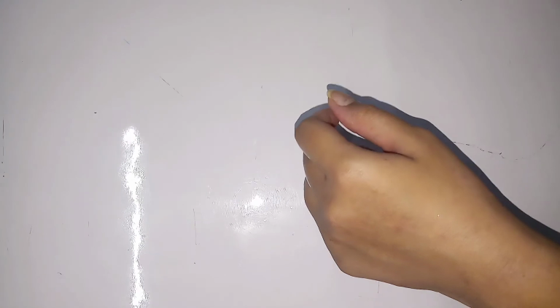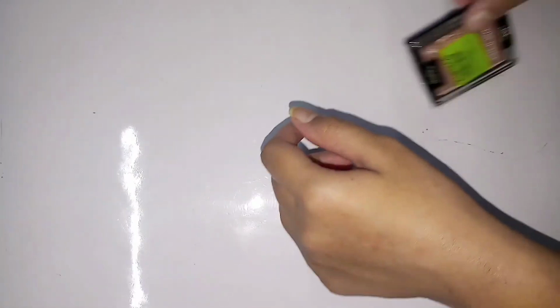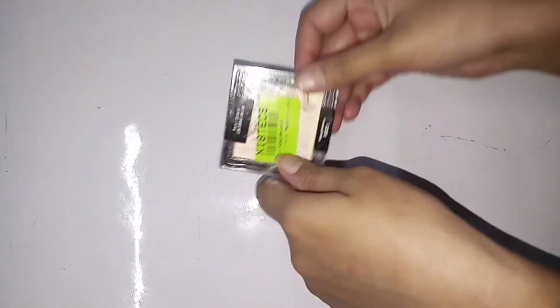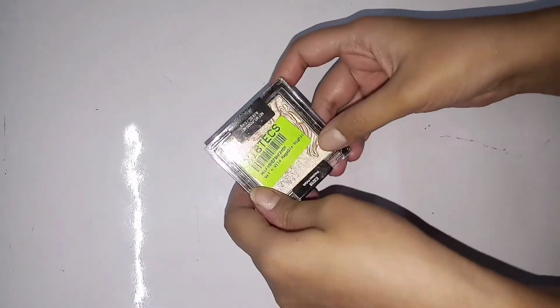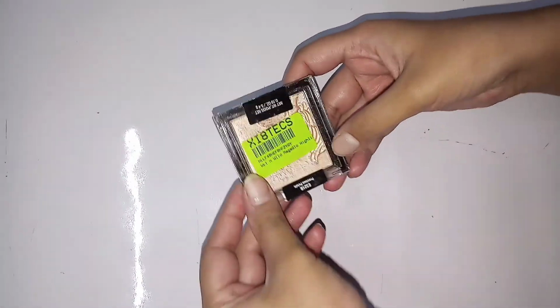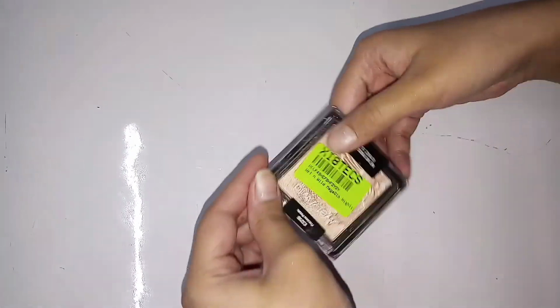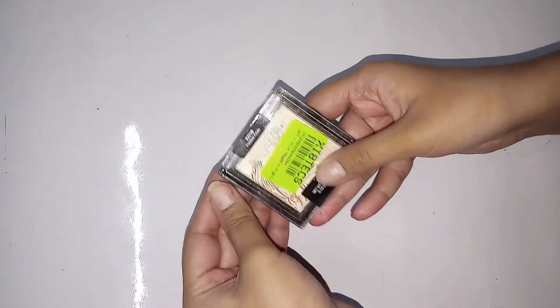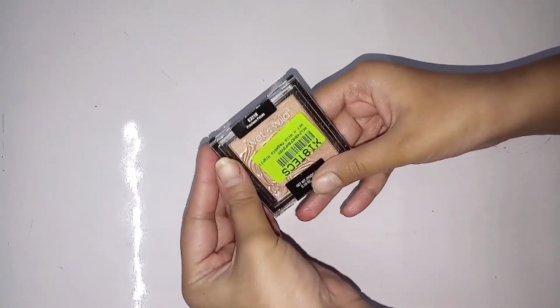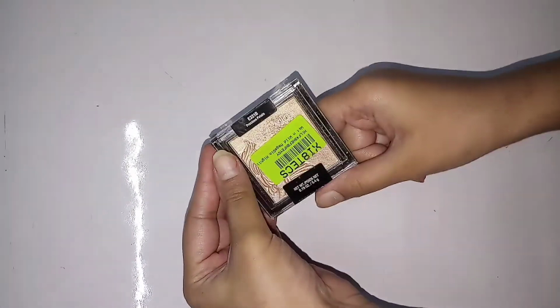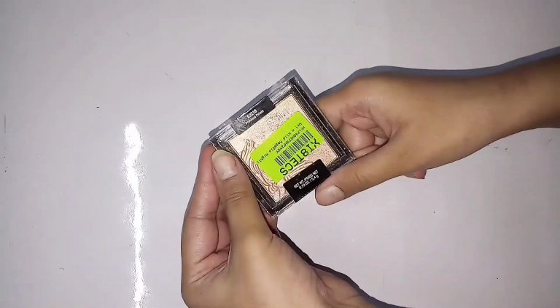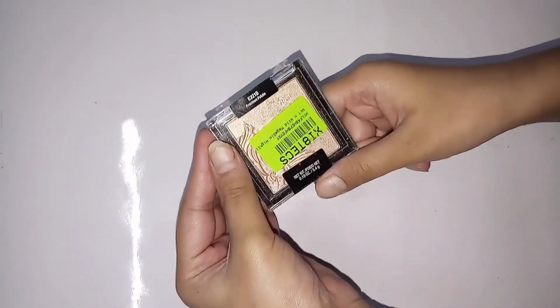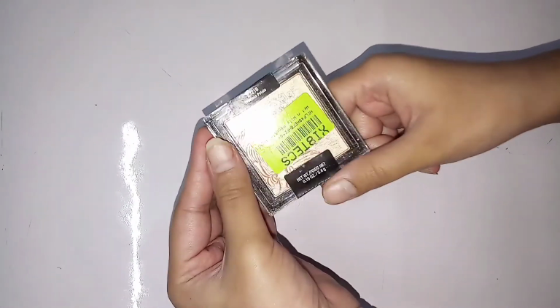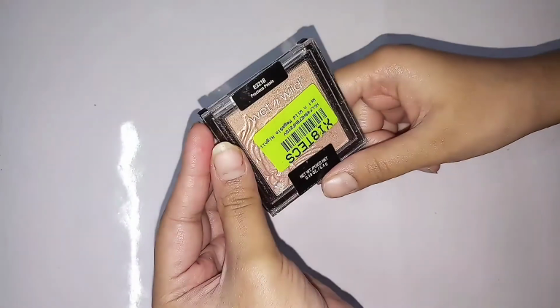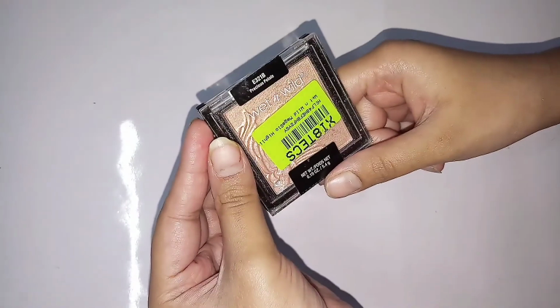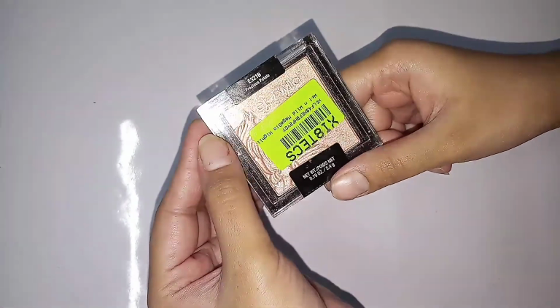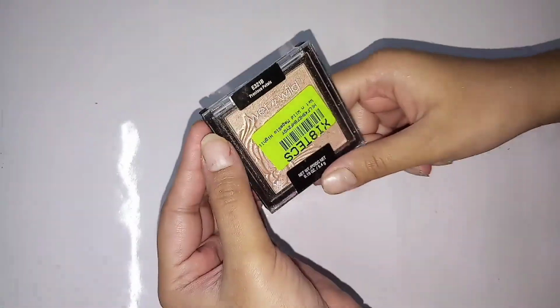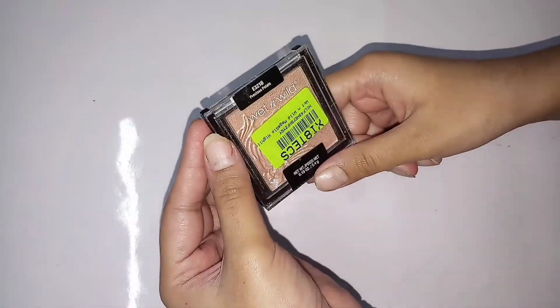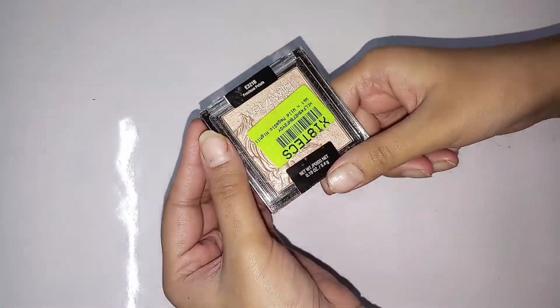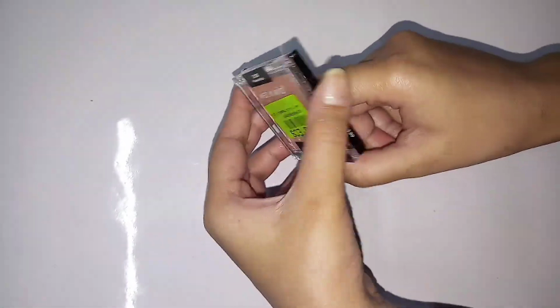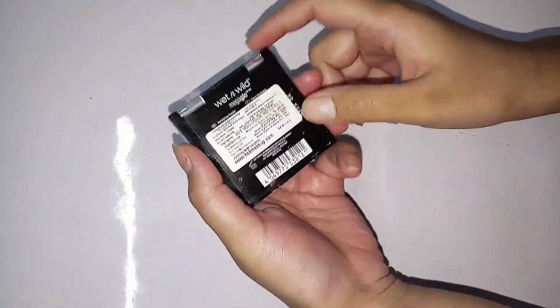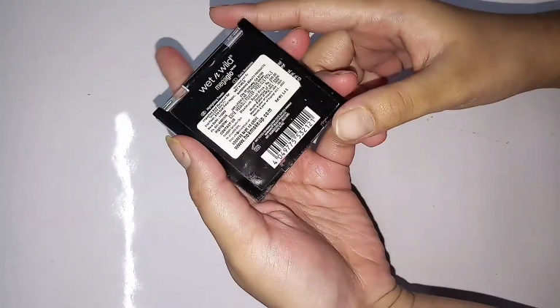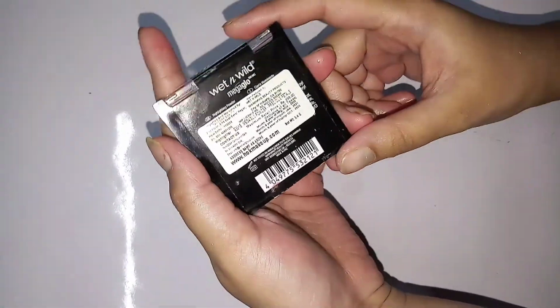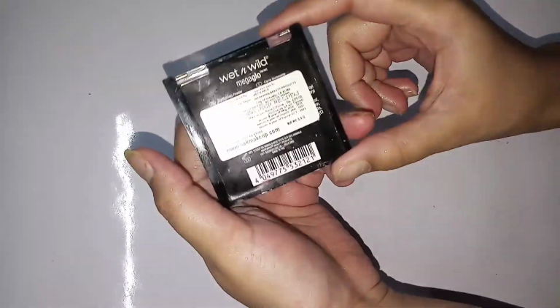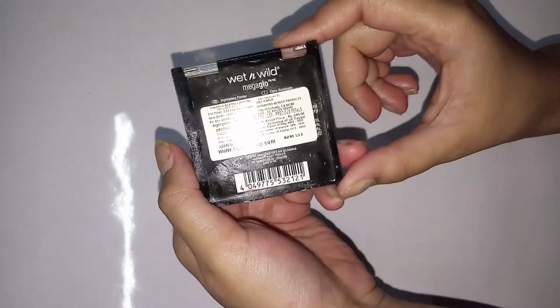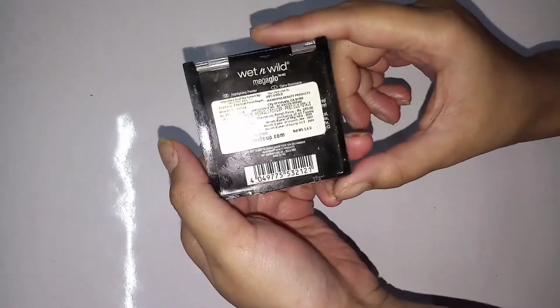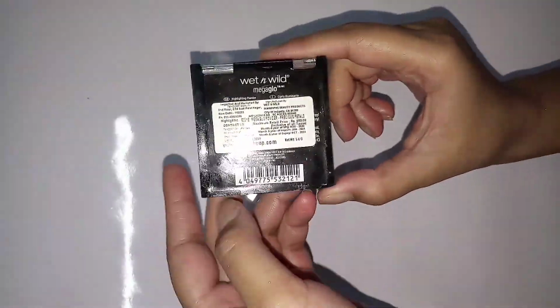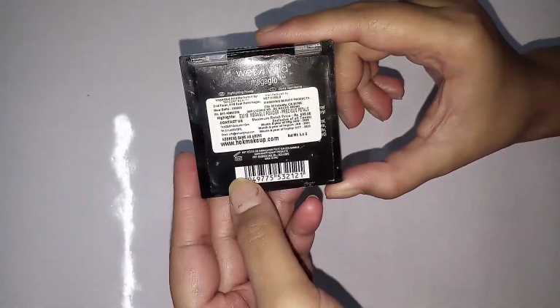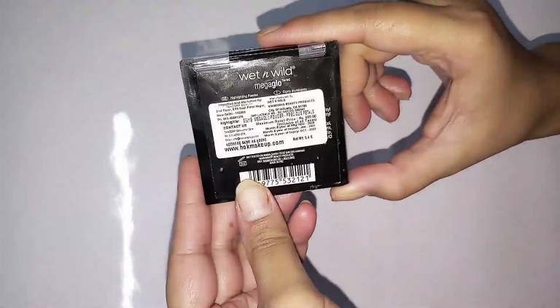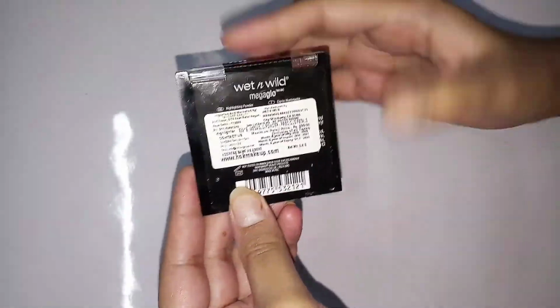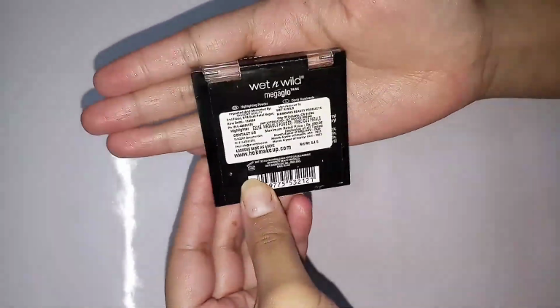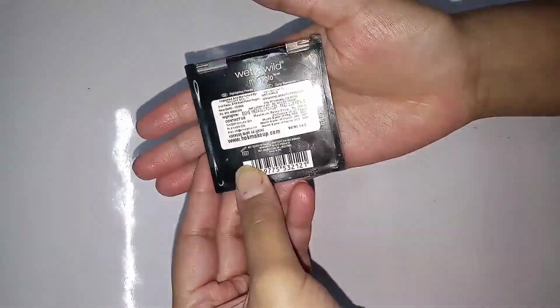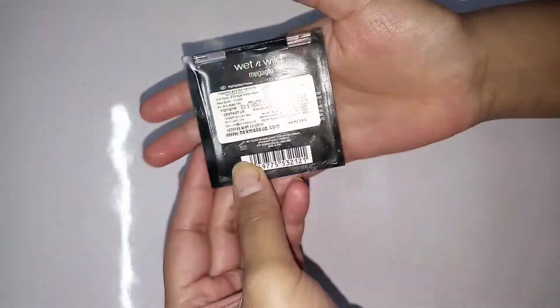Hey guys, welcome back to my channel! I hope you all are having a great day. Today I'm going to review the Wet and Wild Mega Glow Highlighter Powder, which I got from Flipkart for rupees 250.